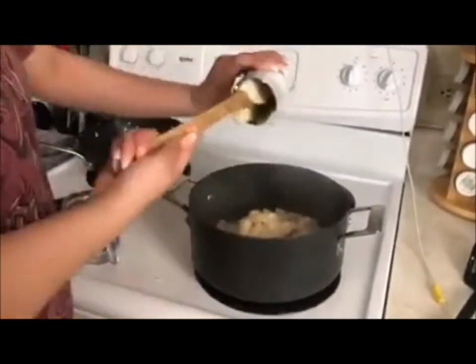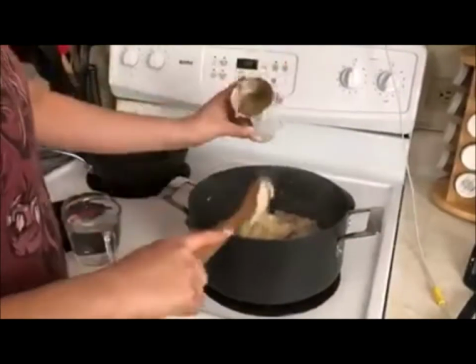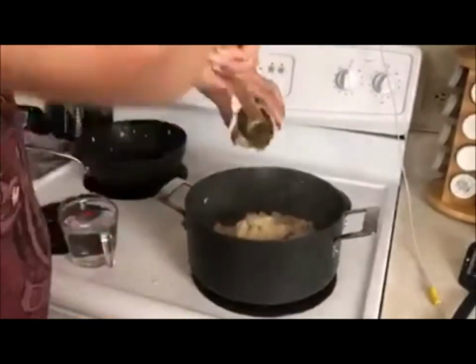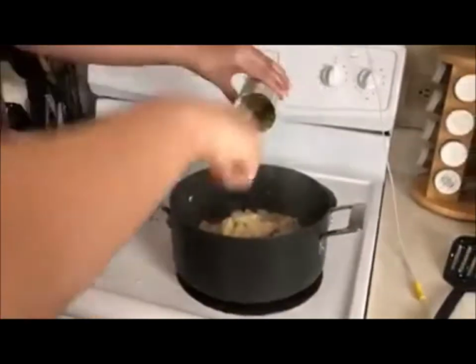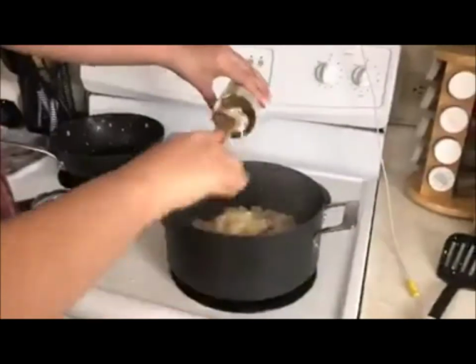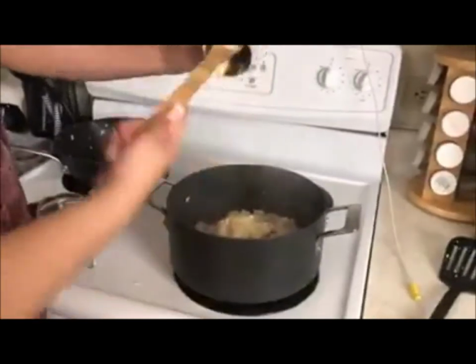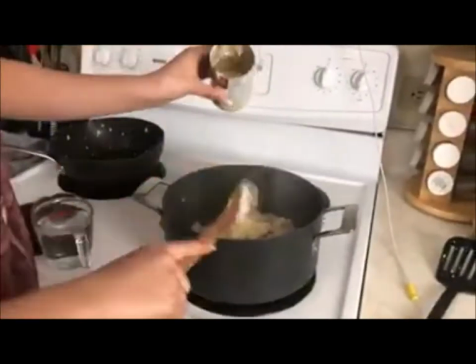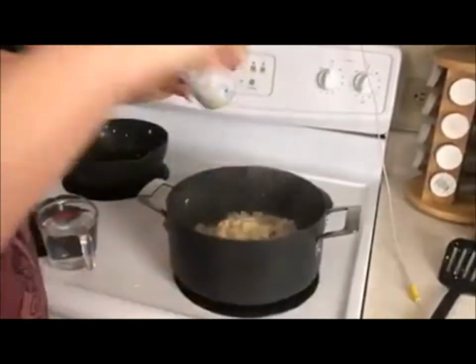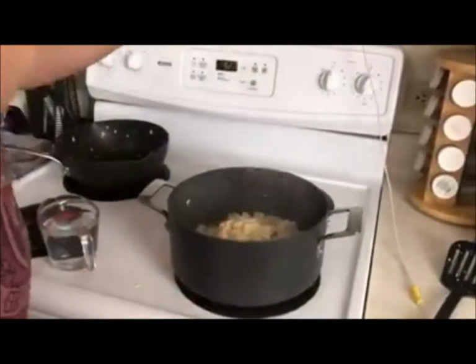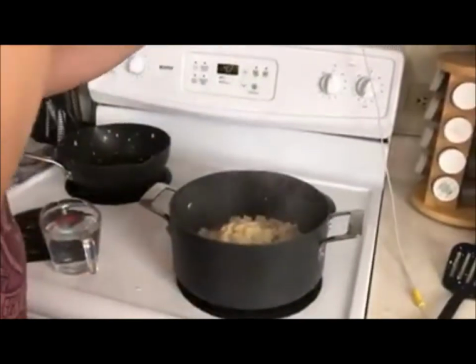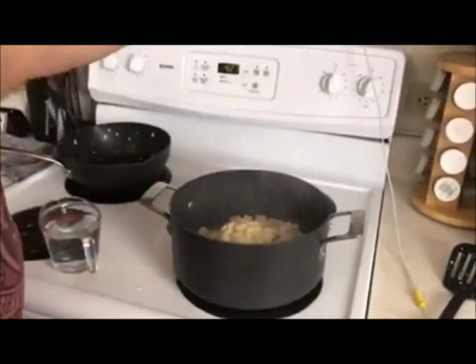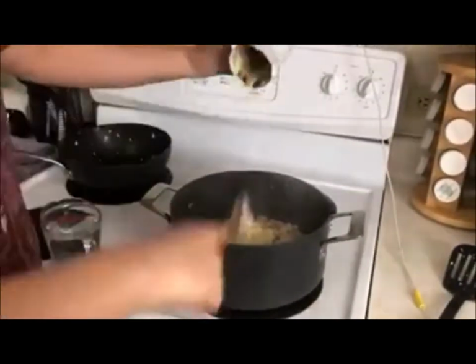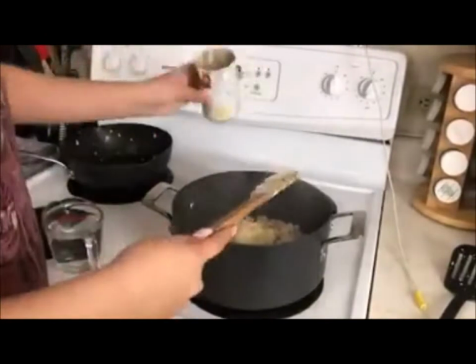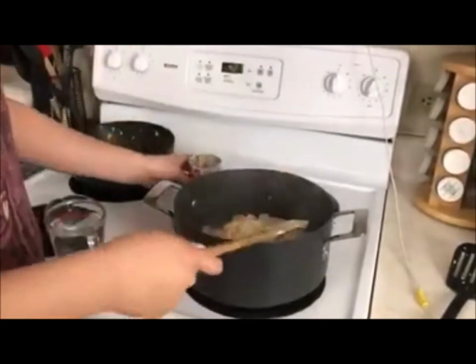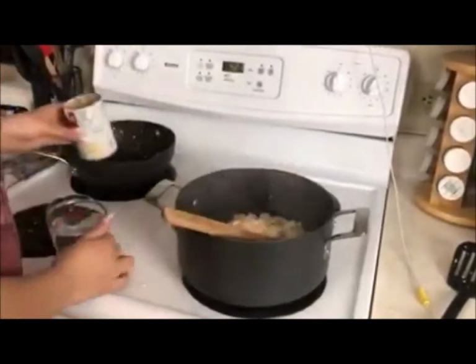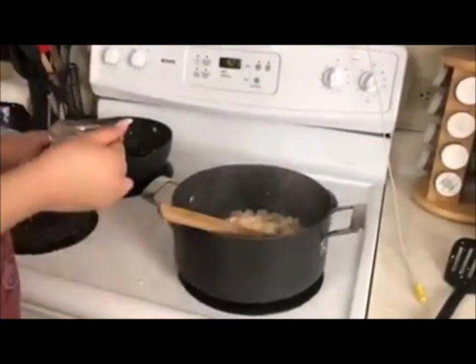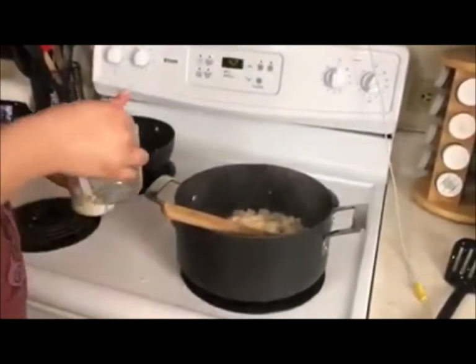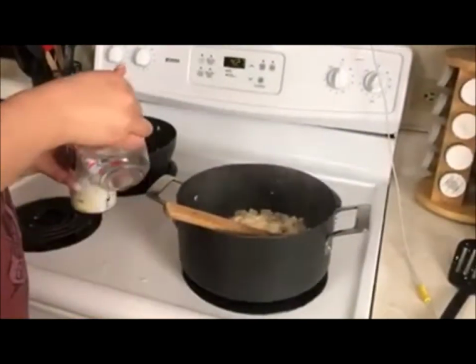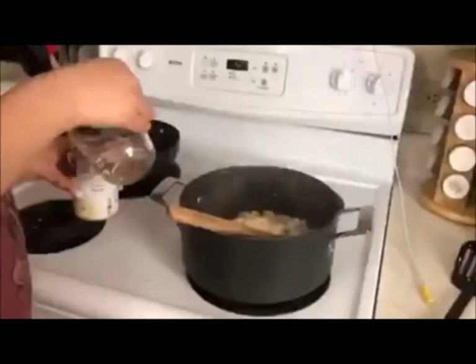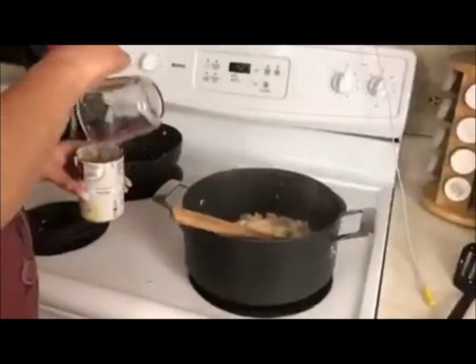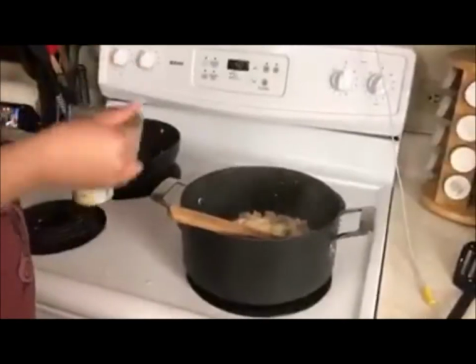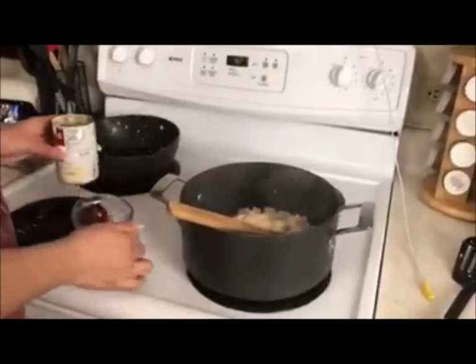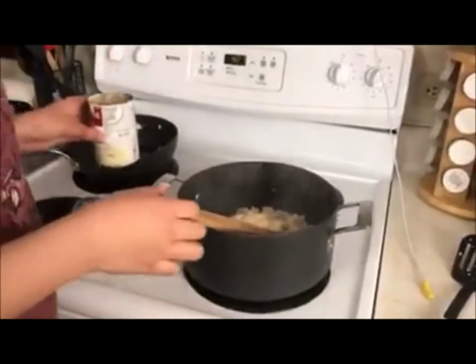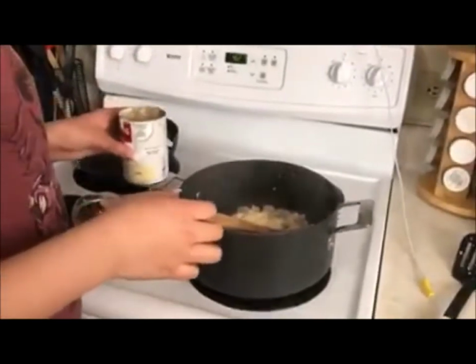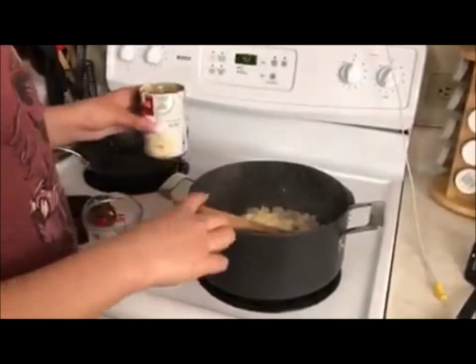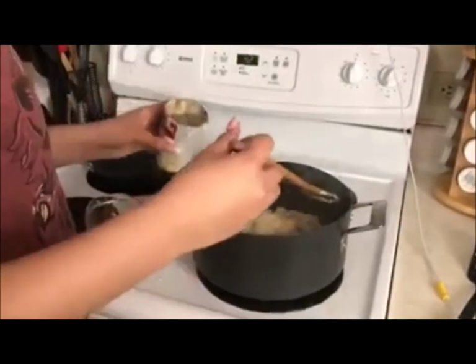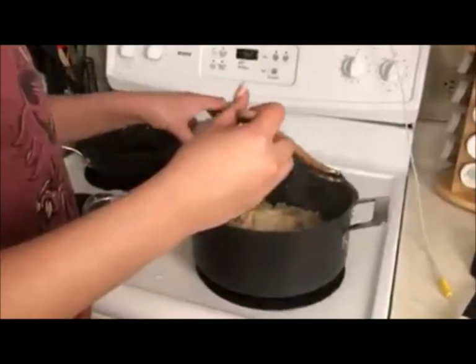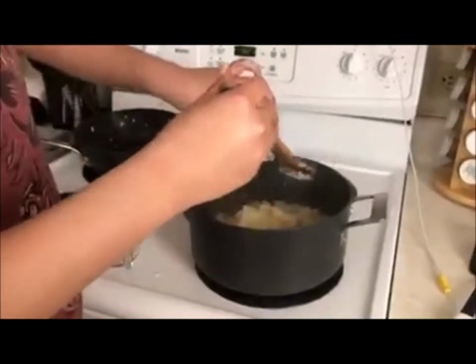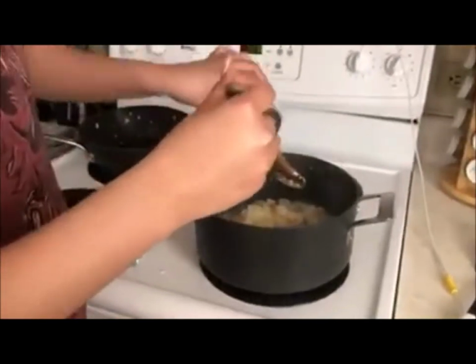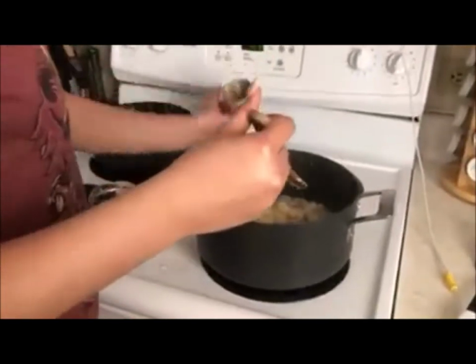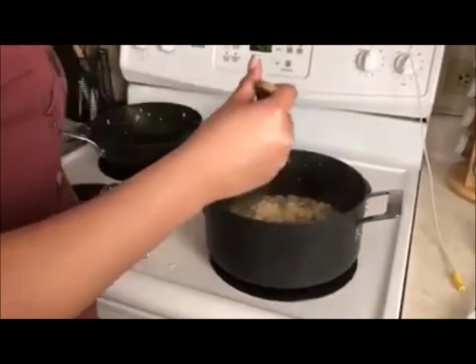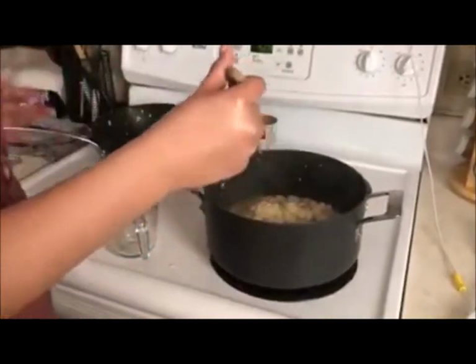Step 5: Add cream celery soup. Step 6: Add one cup of water.